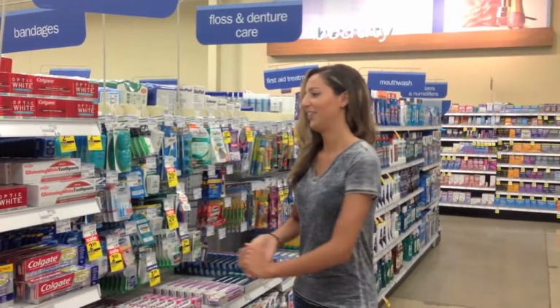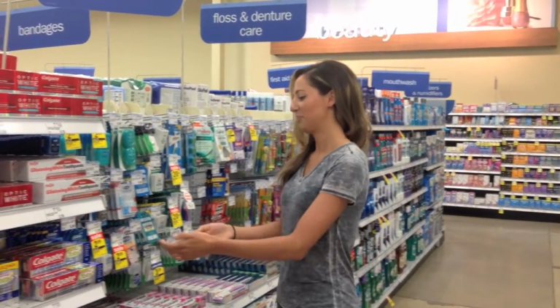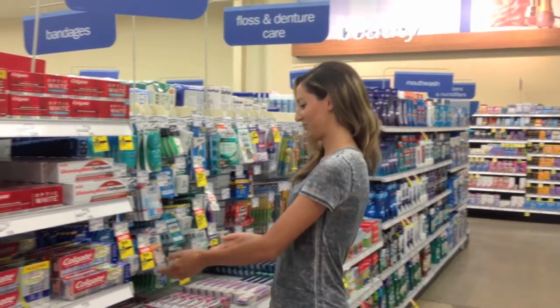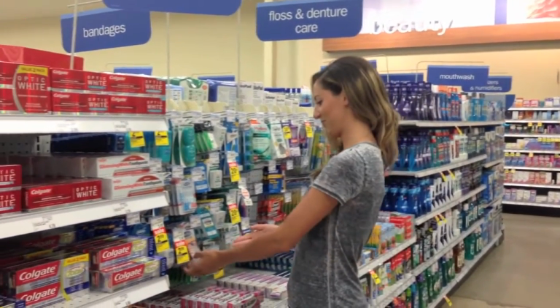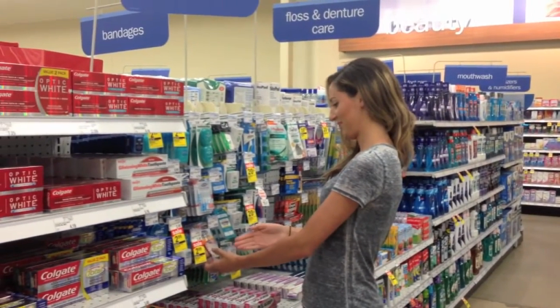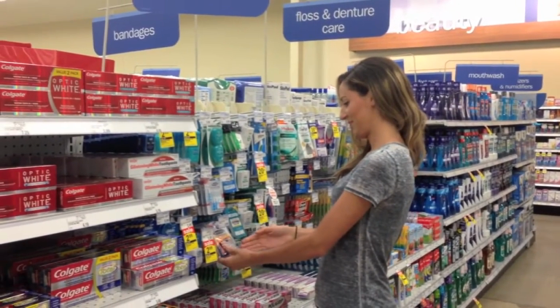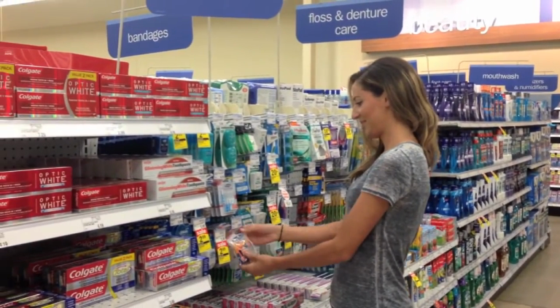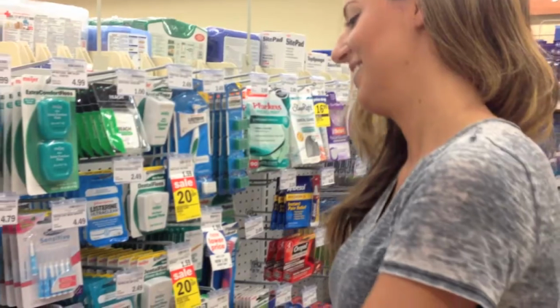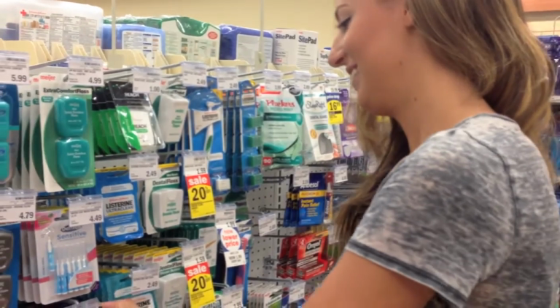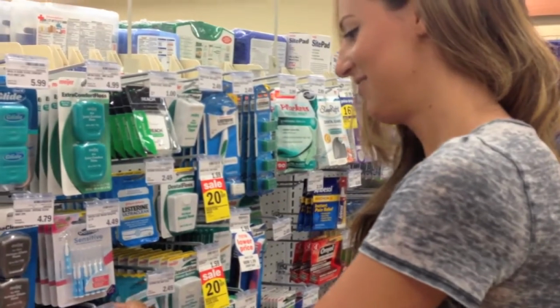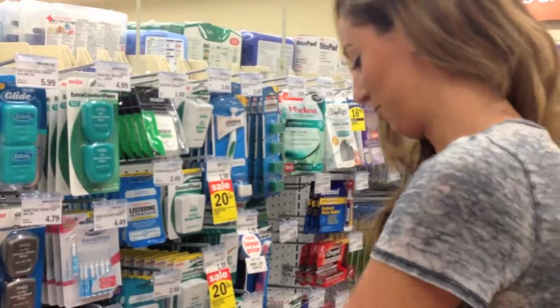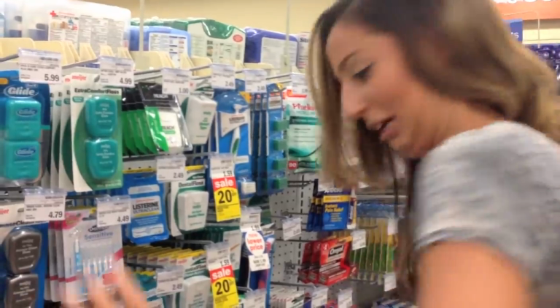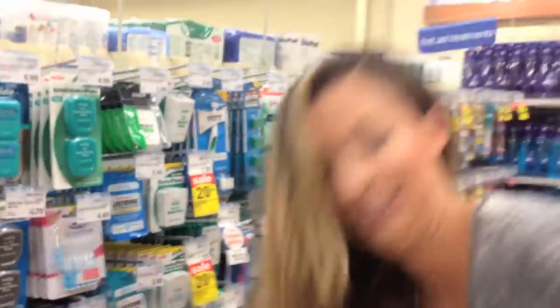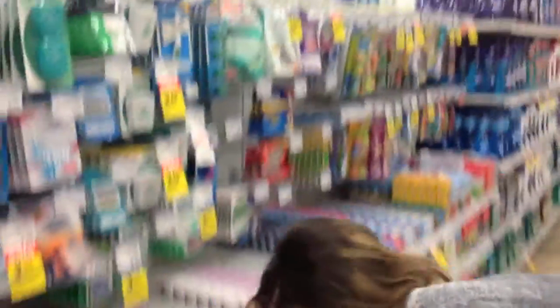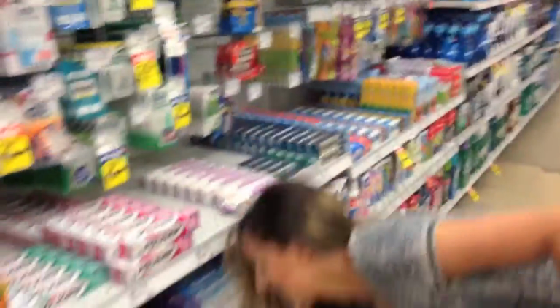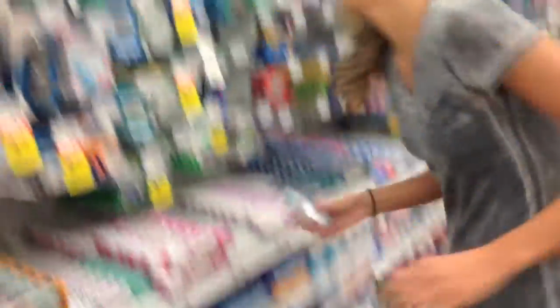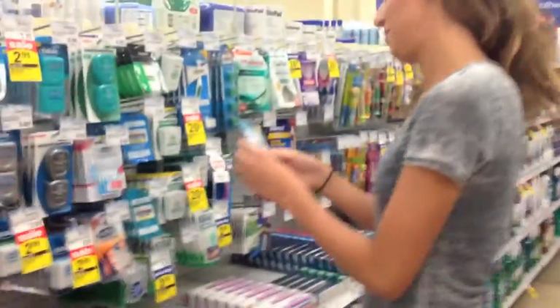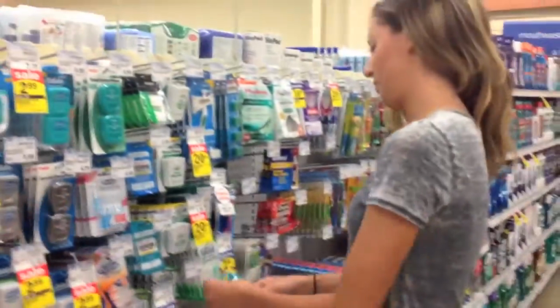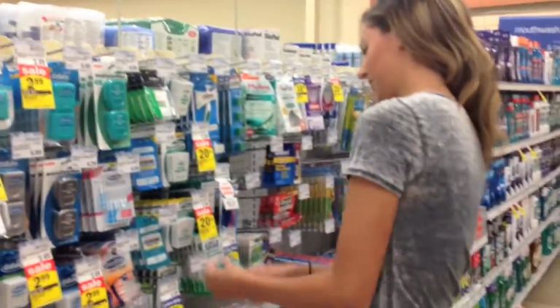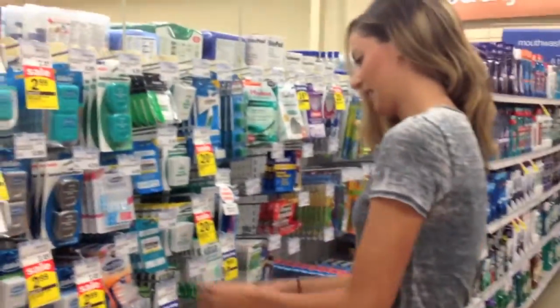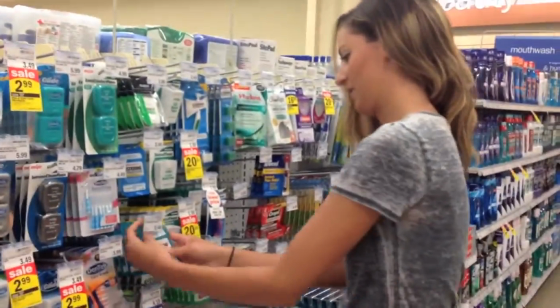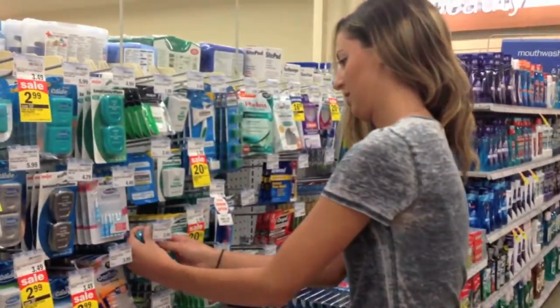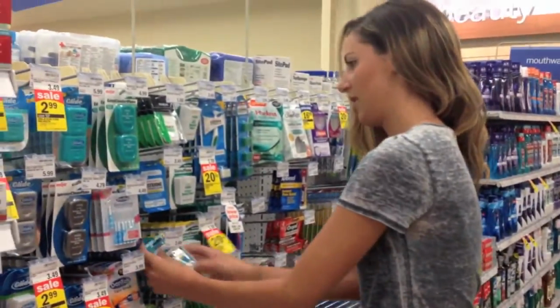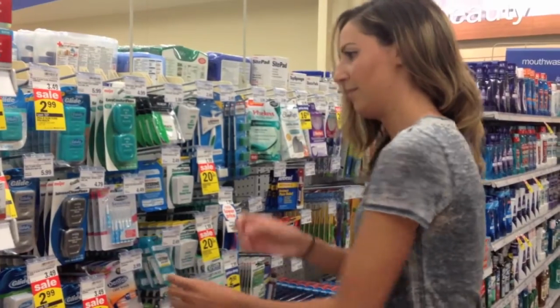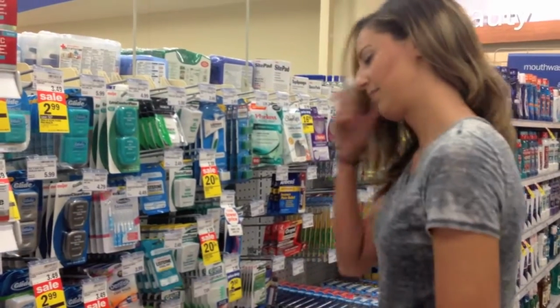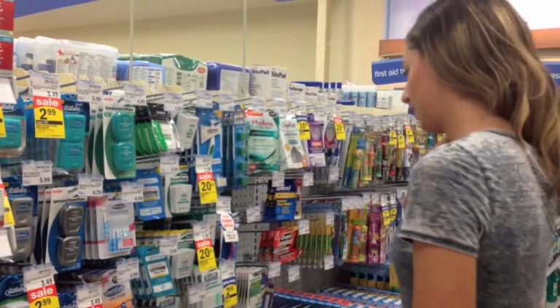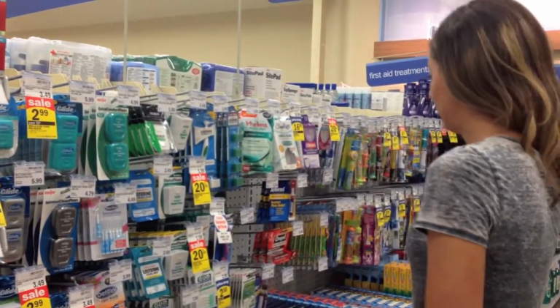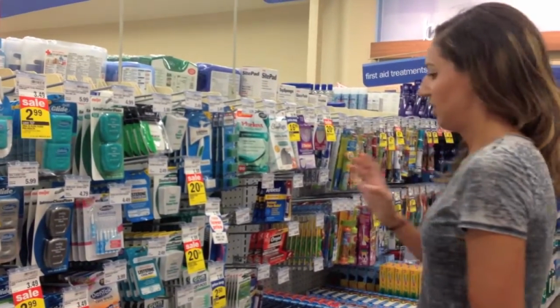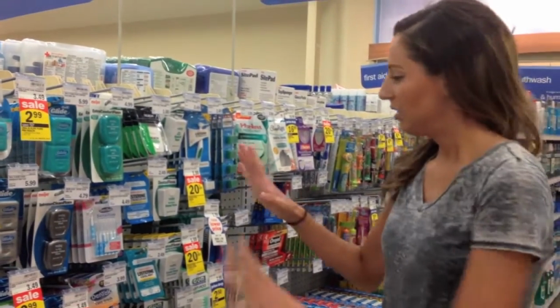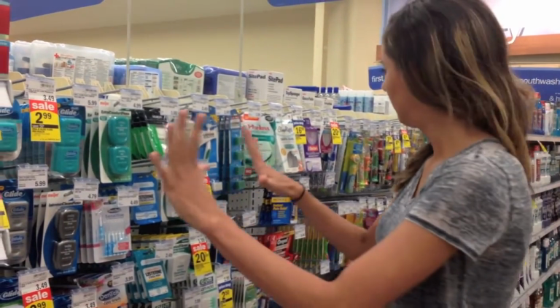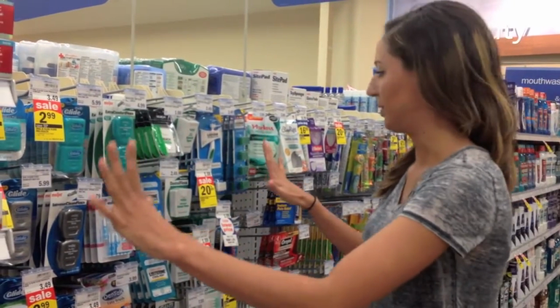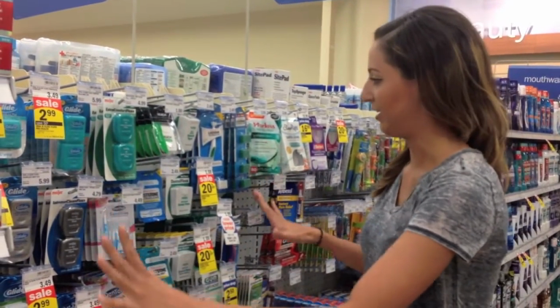Here I am in the store, just showing you how there's many floss options available — whether waxed or unwaxed, flavored, unflavored, wide, or regular size. There's so many flosses. Floss of any type helps clean and remove plaque.